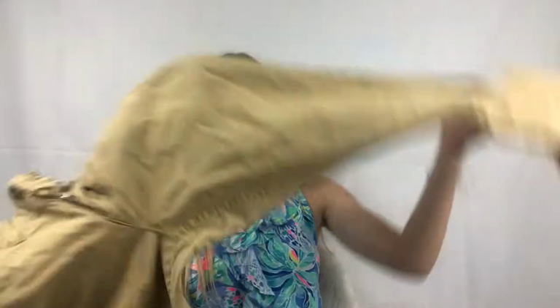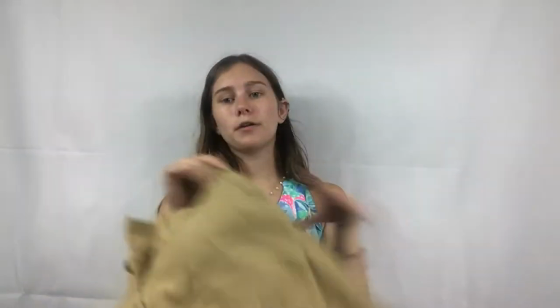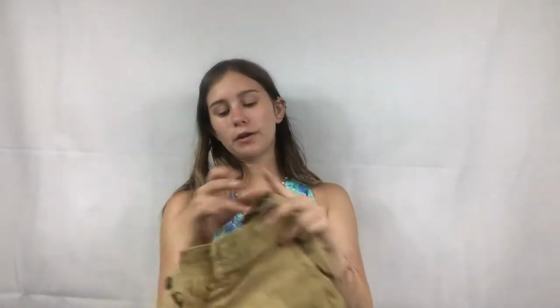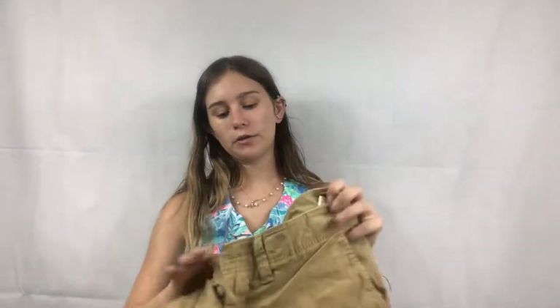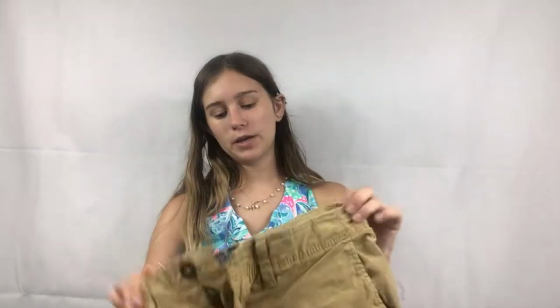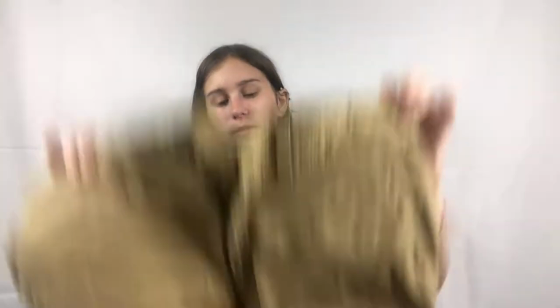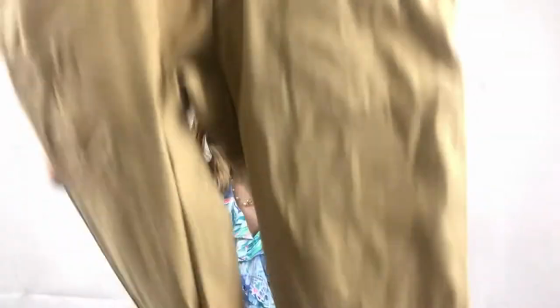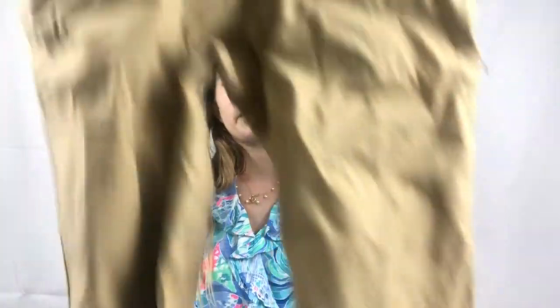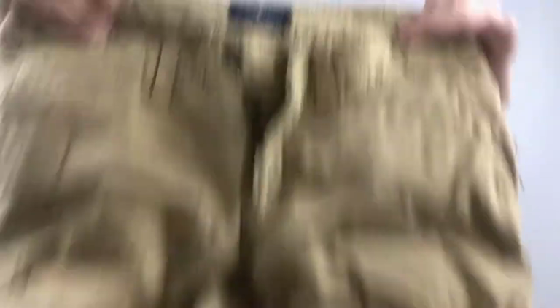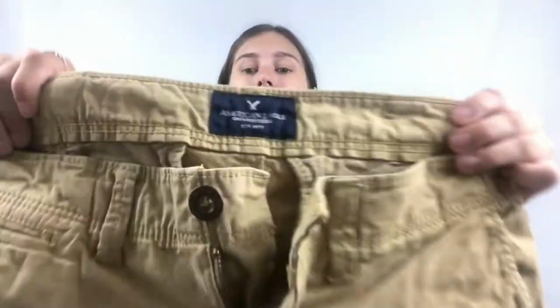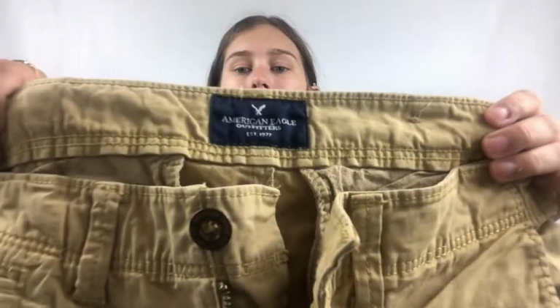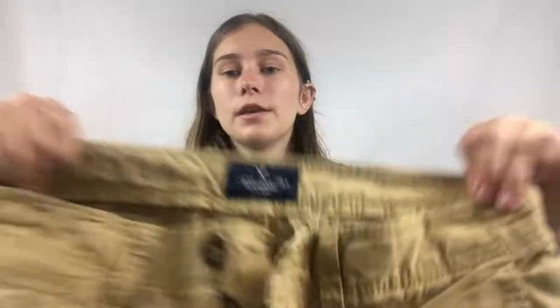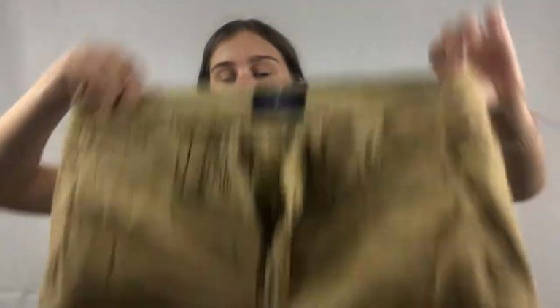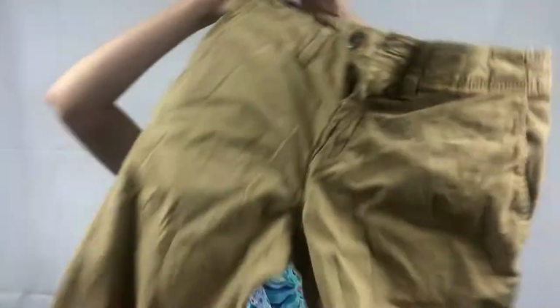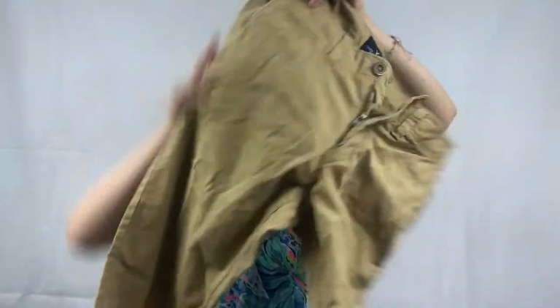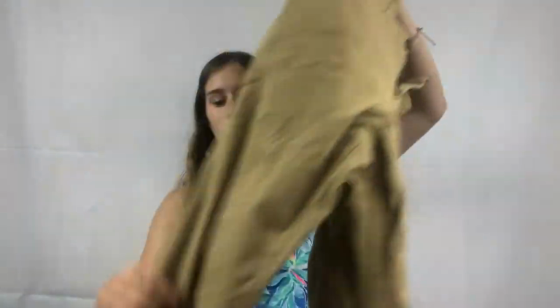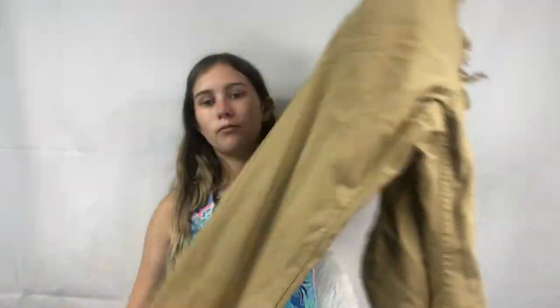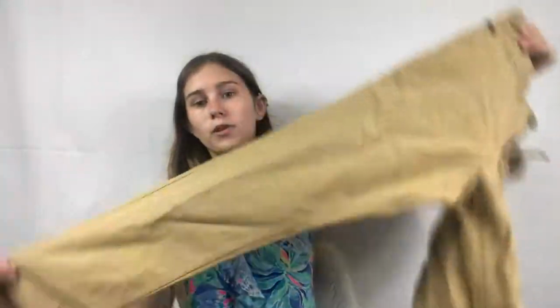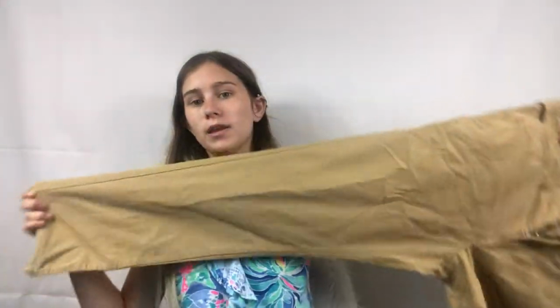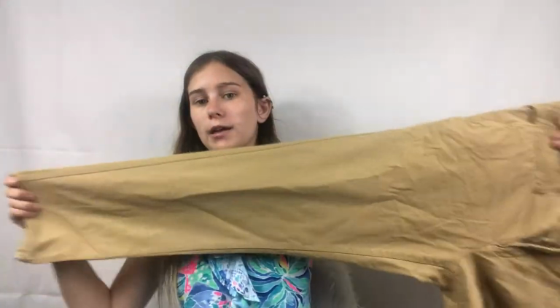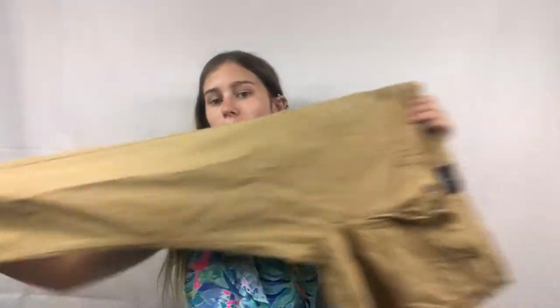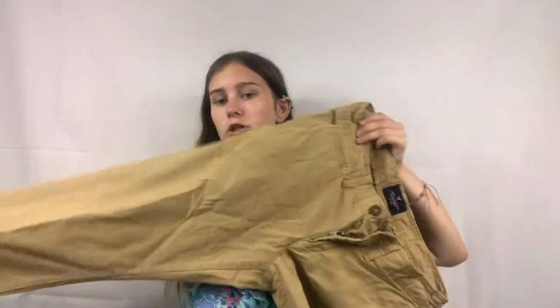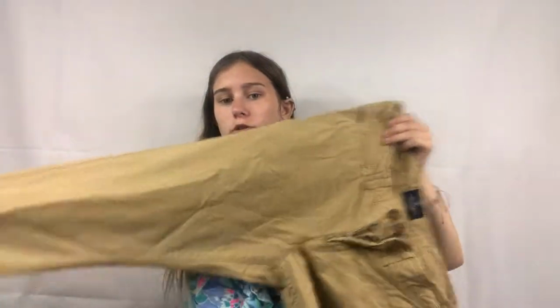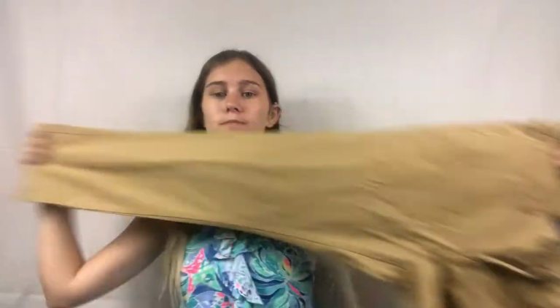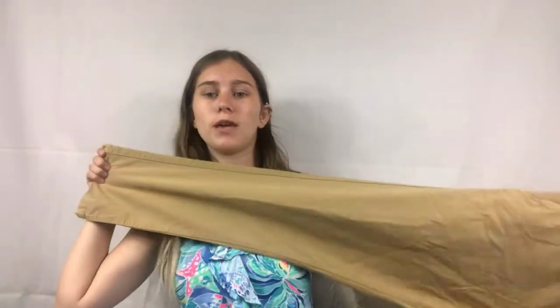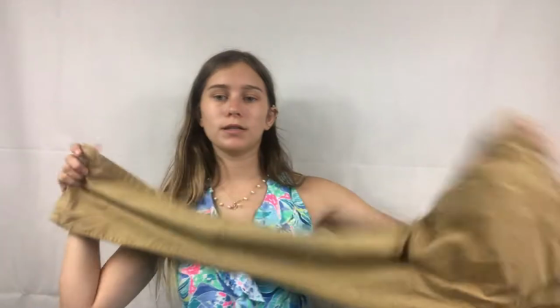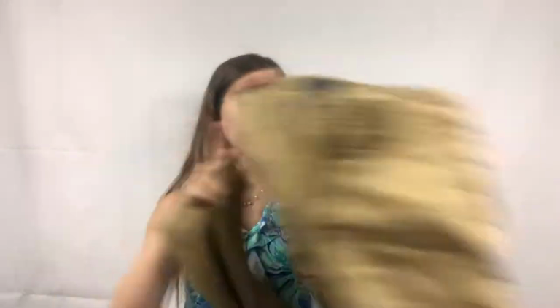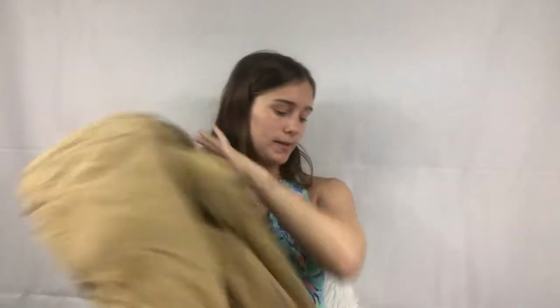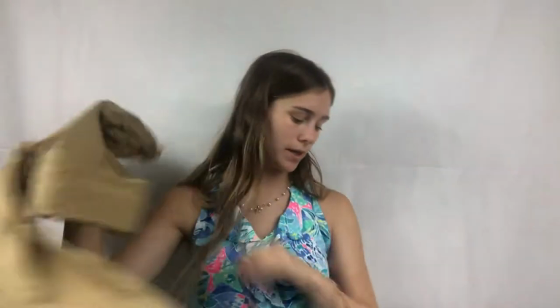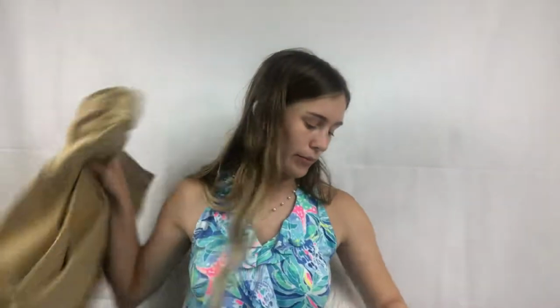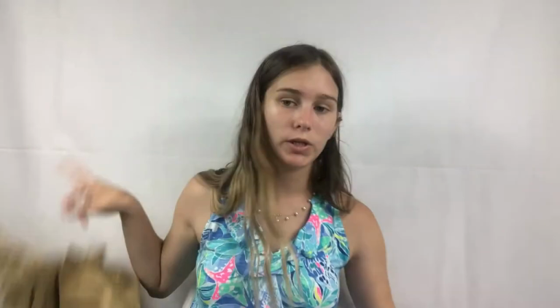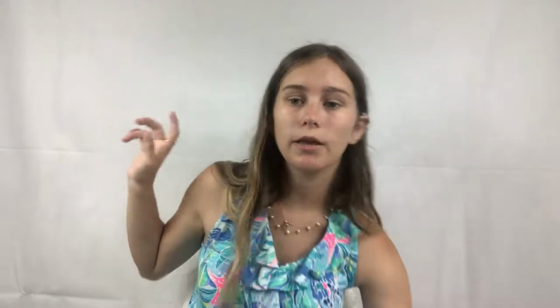Another American Eagle piece I'm excited about — just khaki chino pants, basic but will sell.